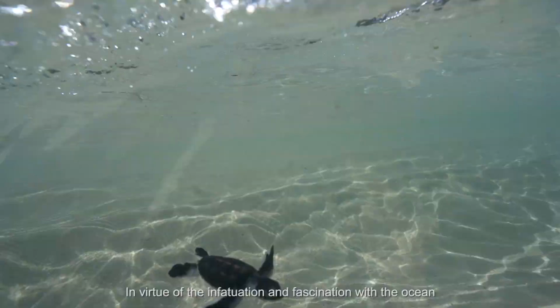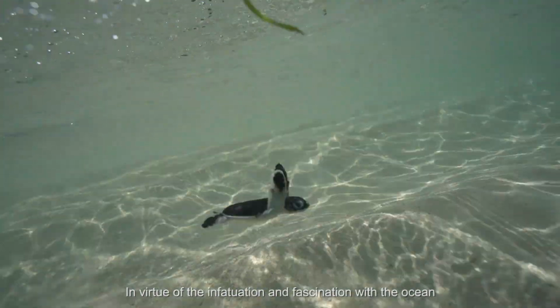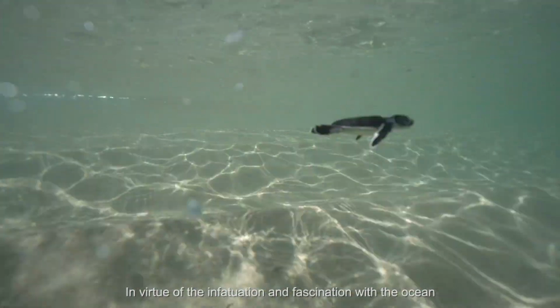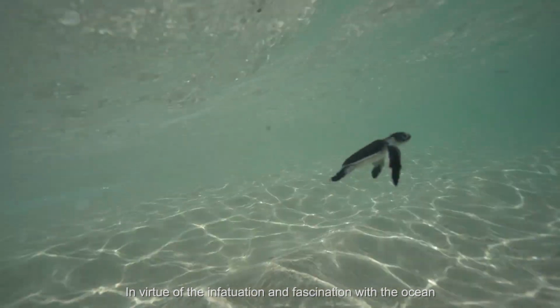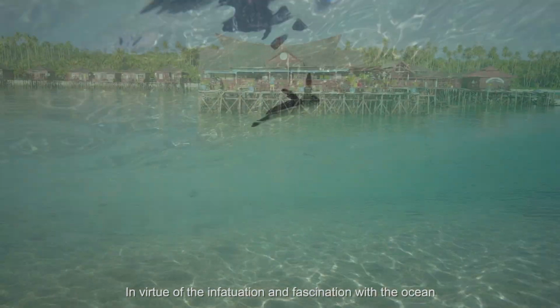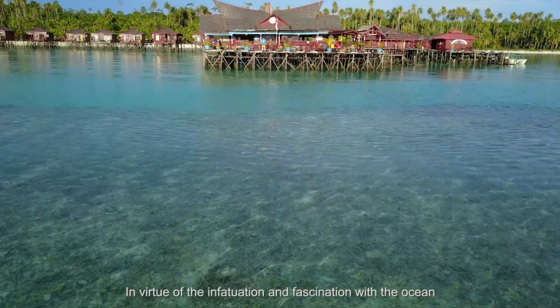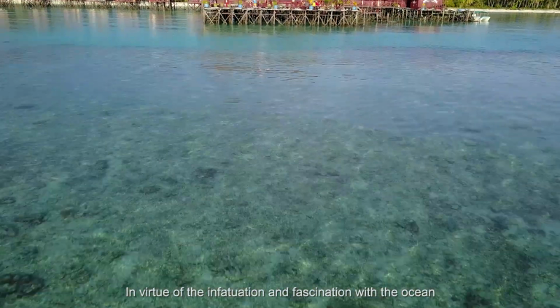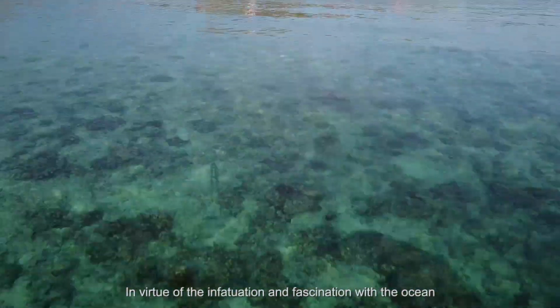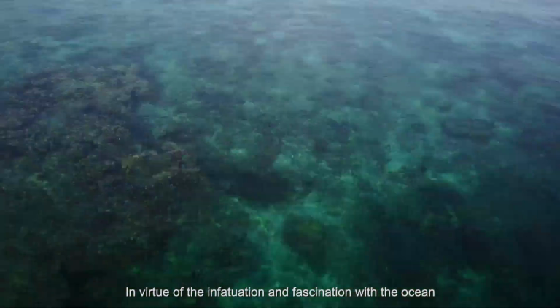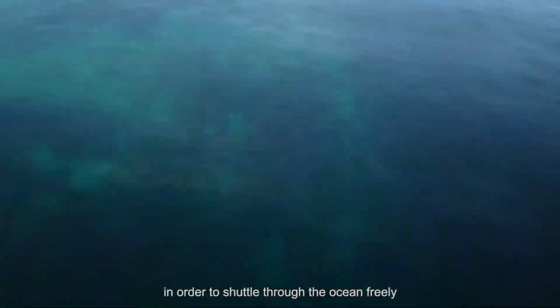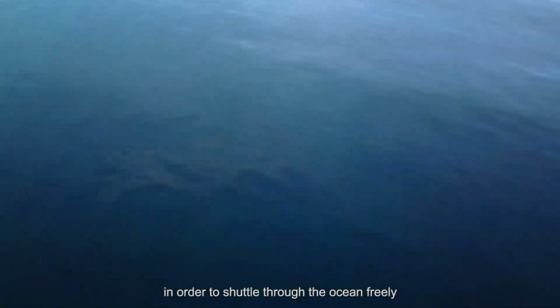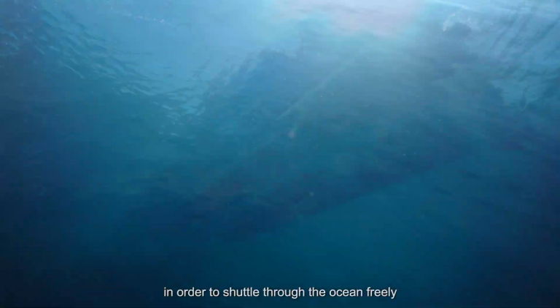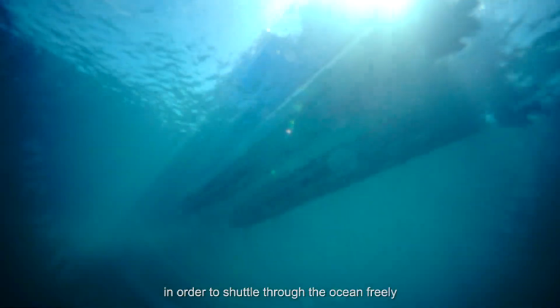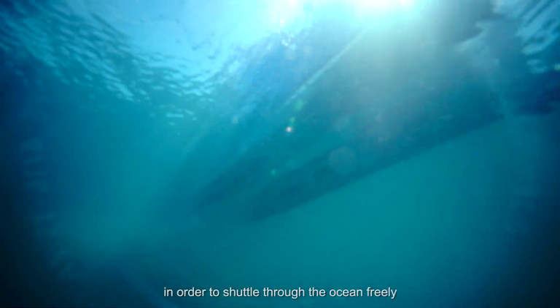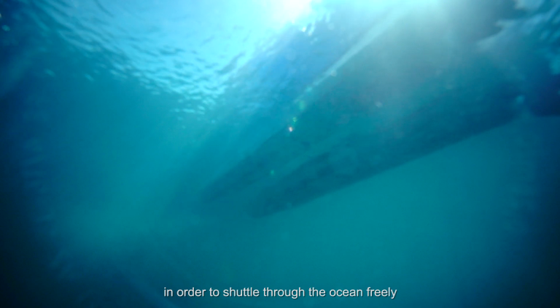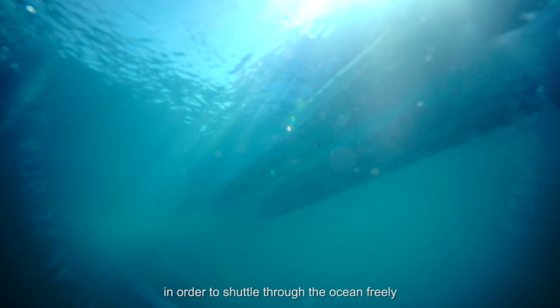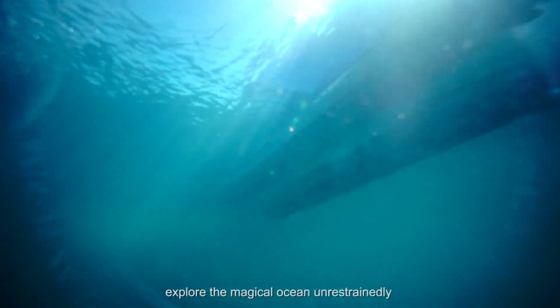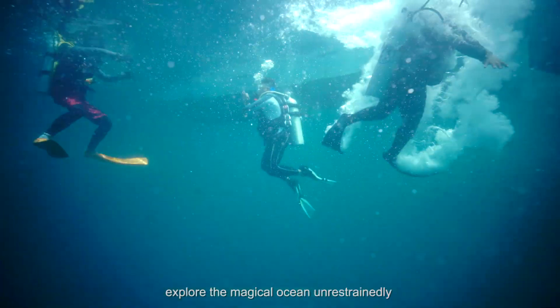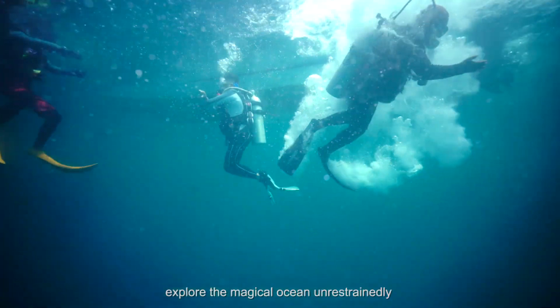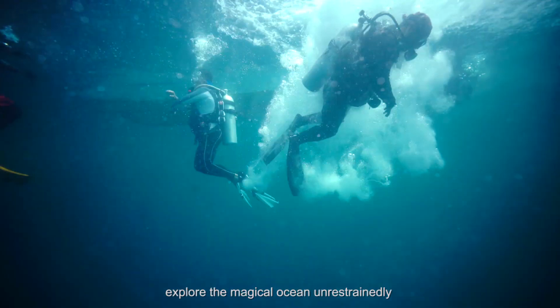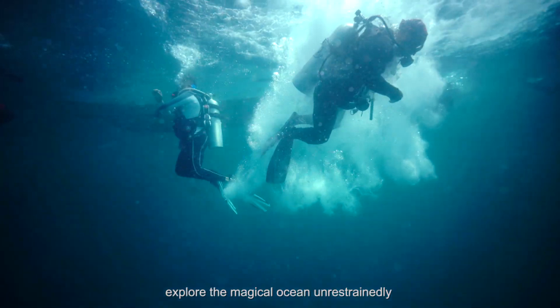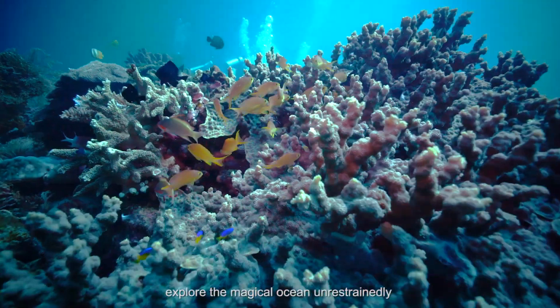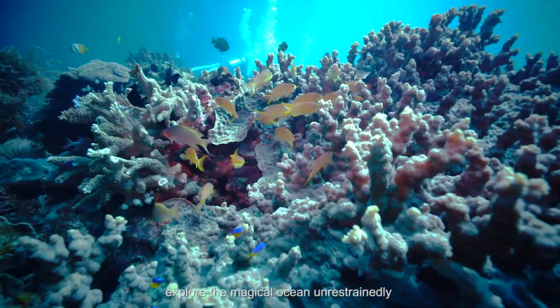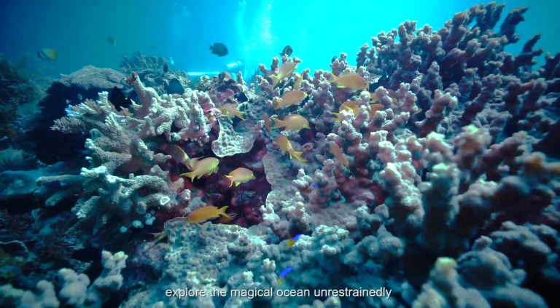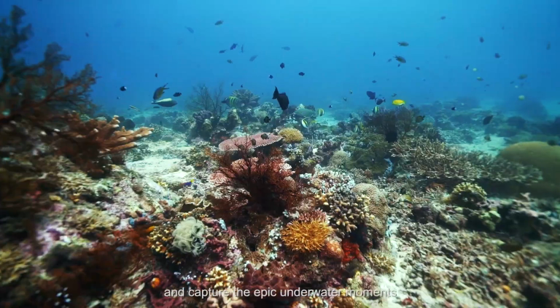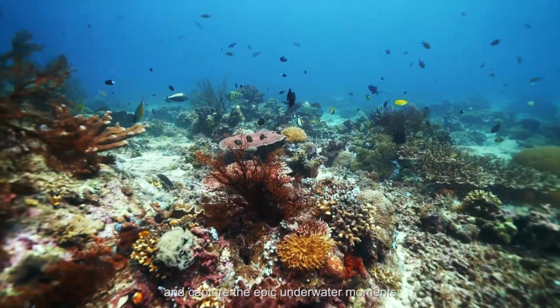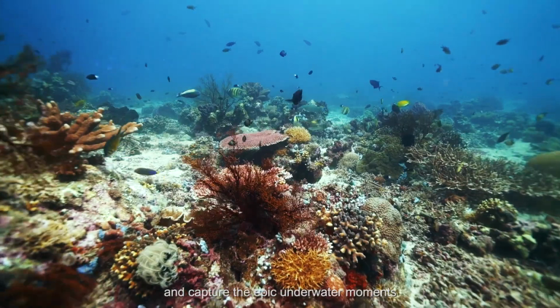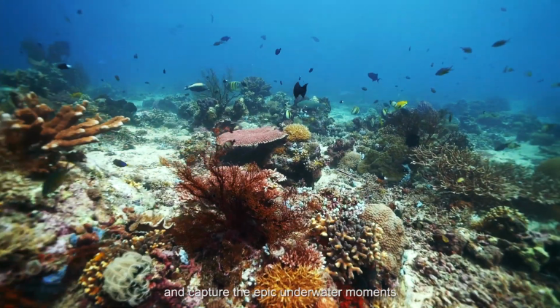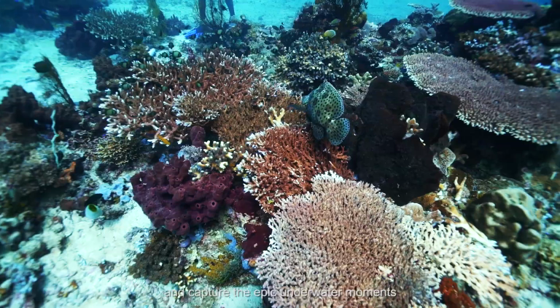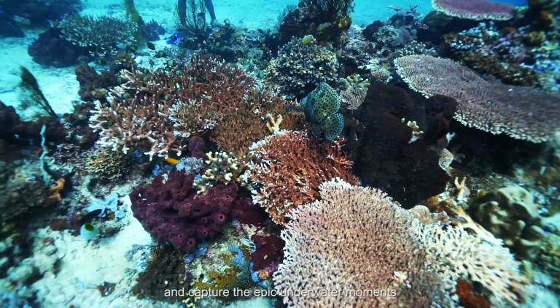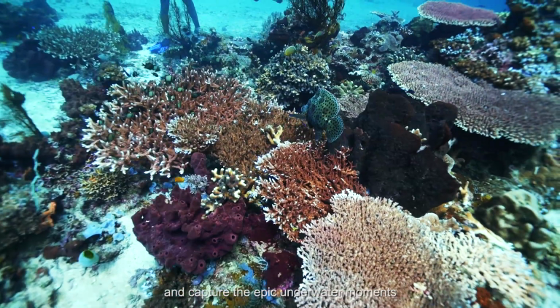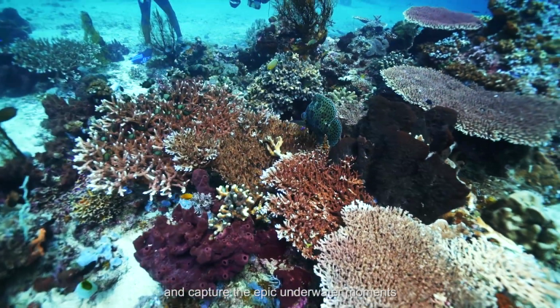In virtue of the infatuation and fascination with the ocean, in order to shuttle through the ocean freely, explore the magical ocean unrestrainedly, and capture the epic underwater moments,